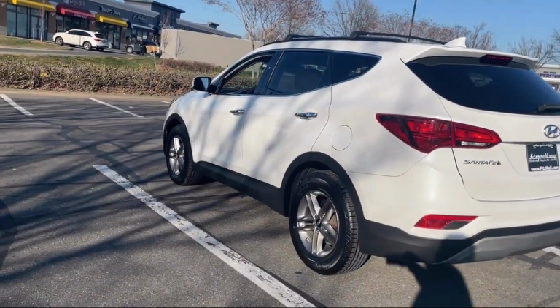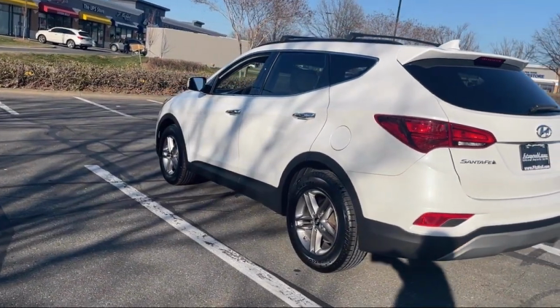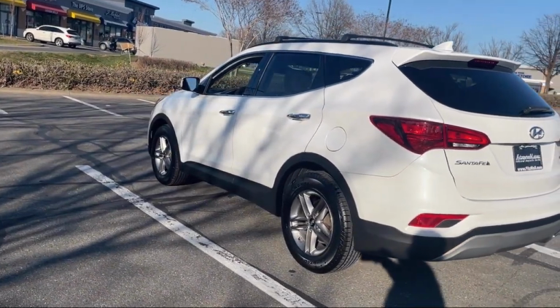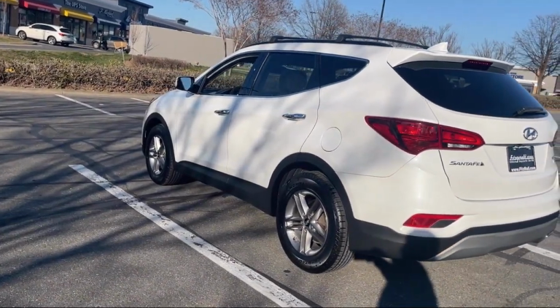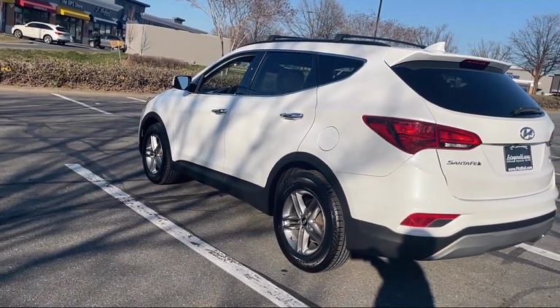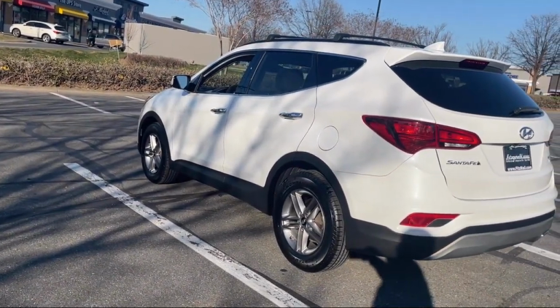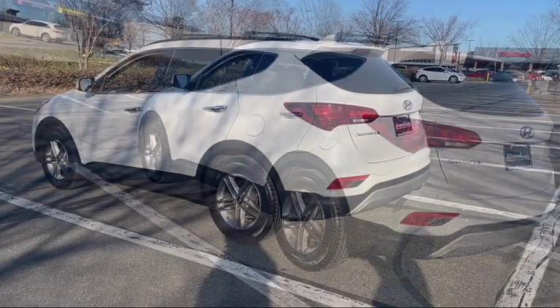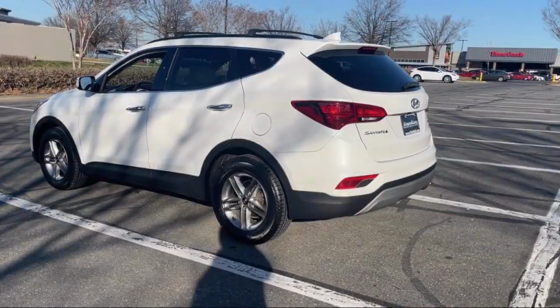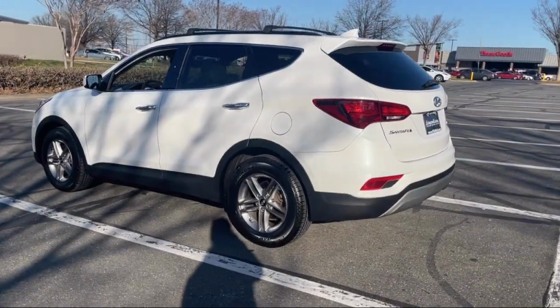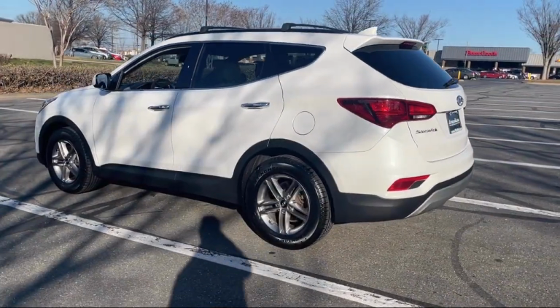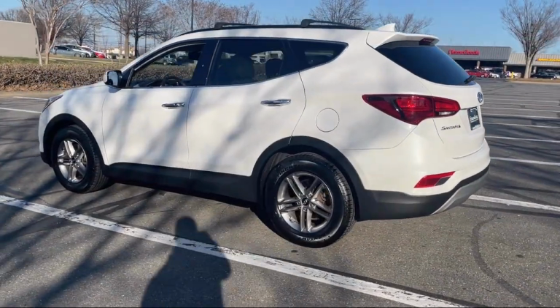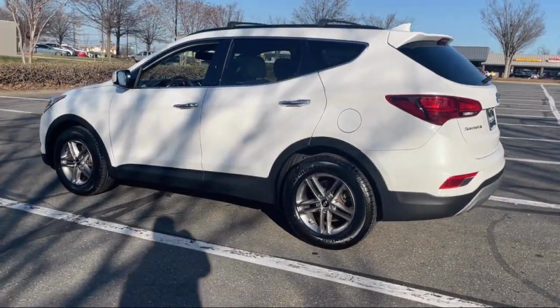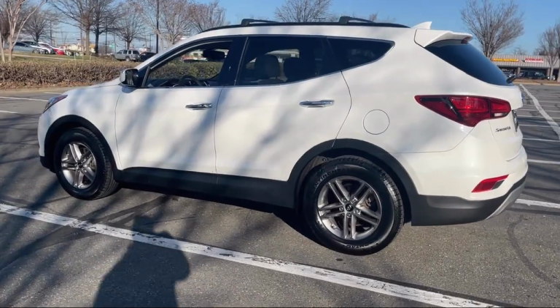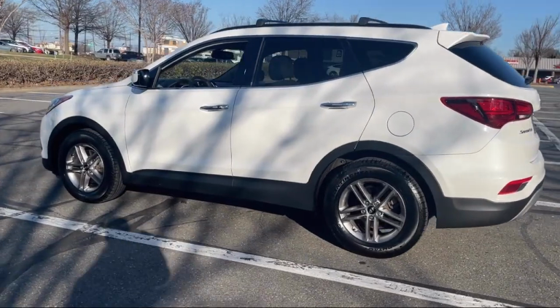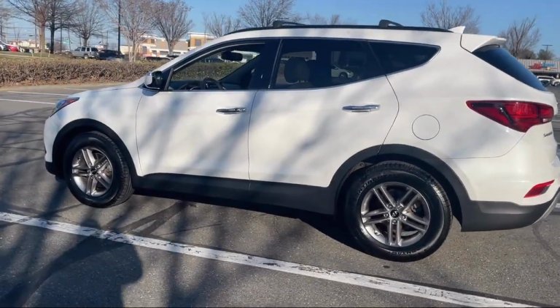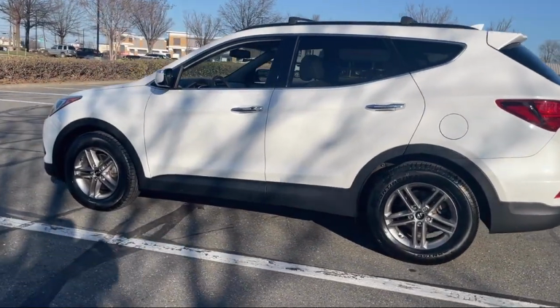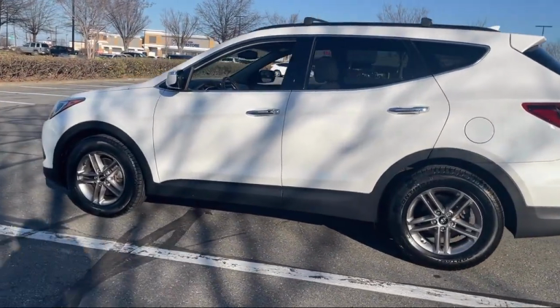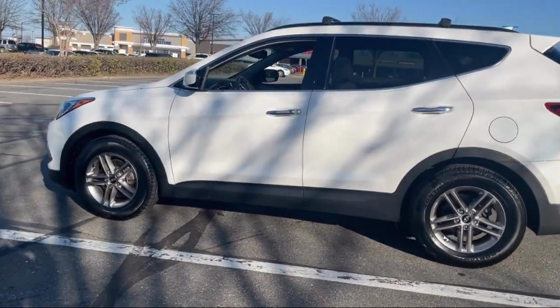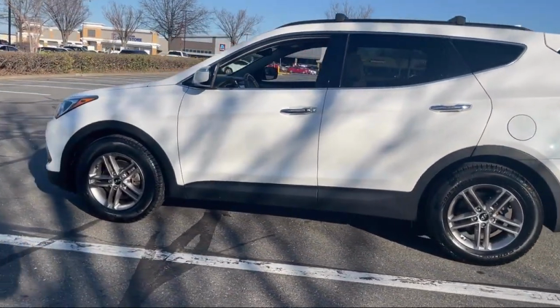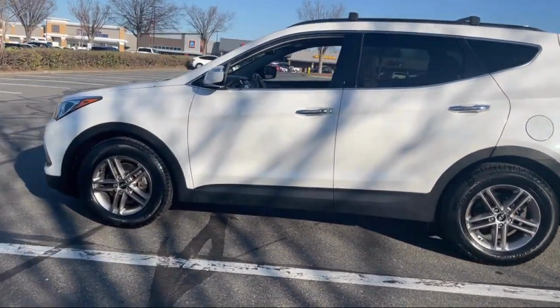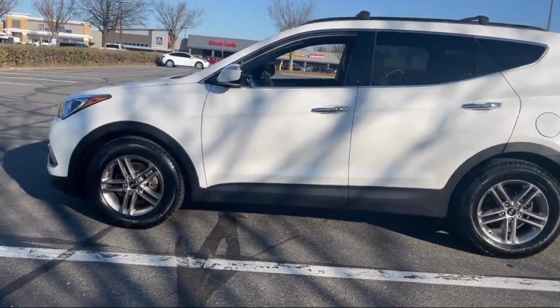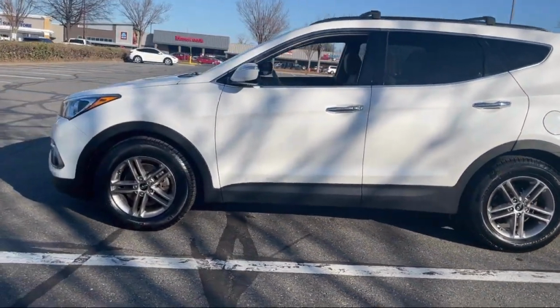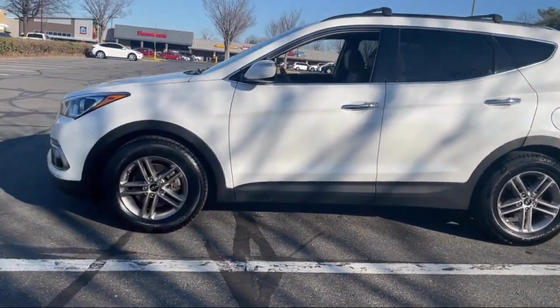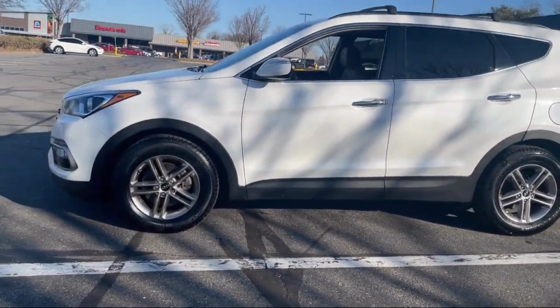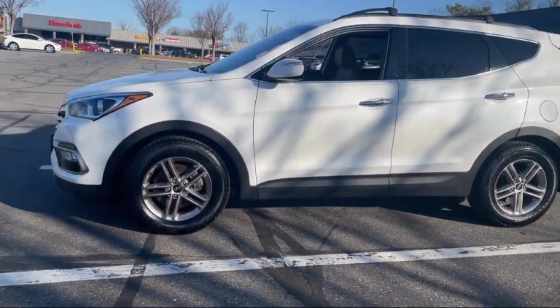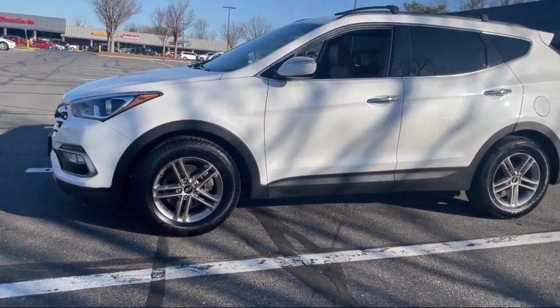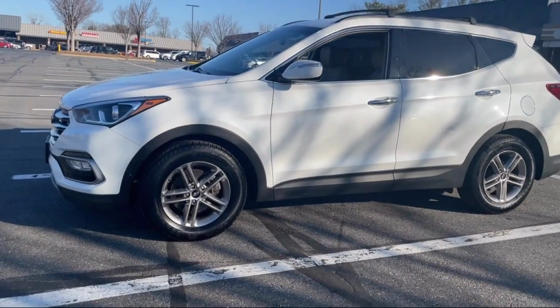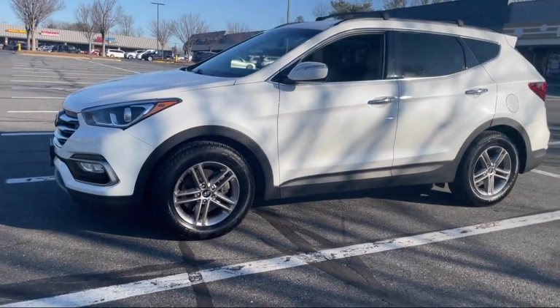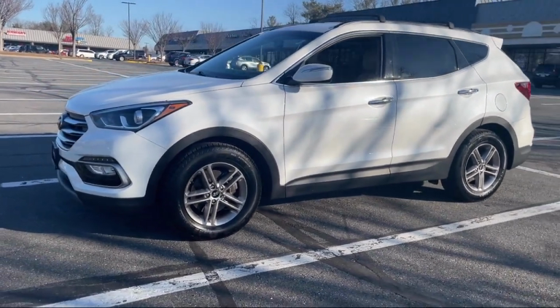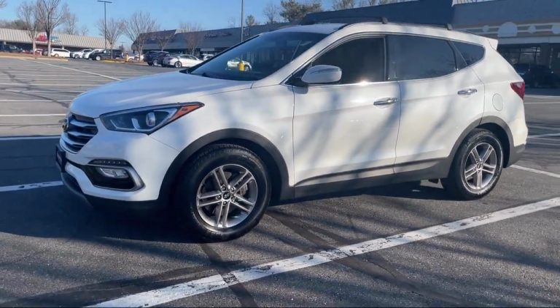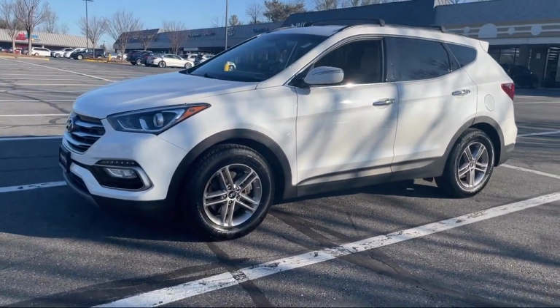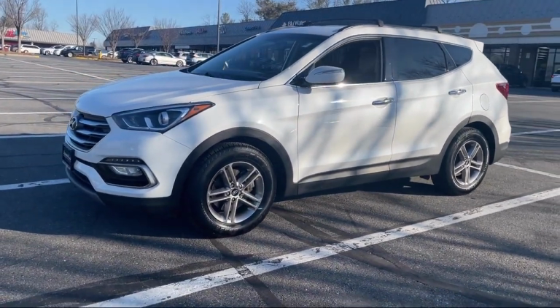And has less than 75,000 miles on the odometer. Every Fitzway used vehicle we sell gets the Fitzway Checkout — a comprehensive inspection by our highly skilled technicians.